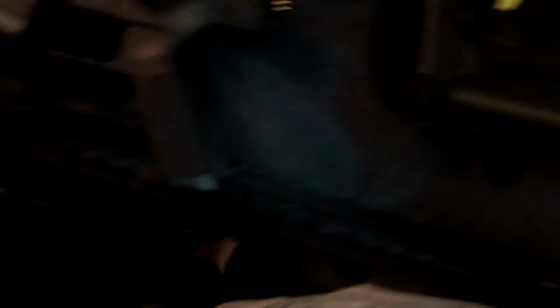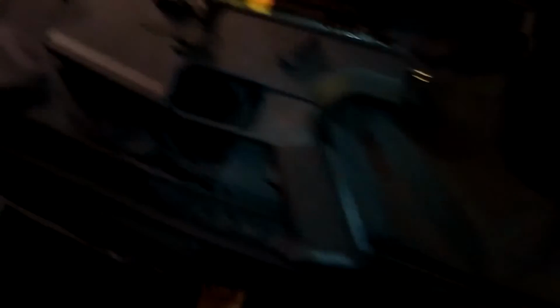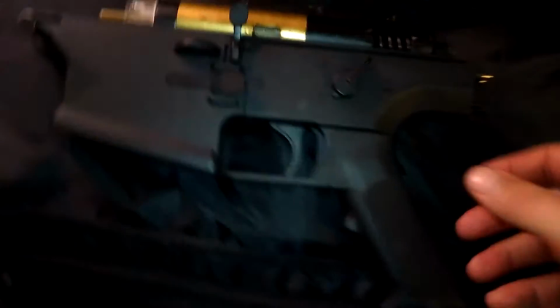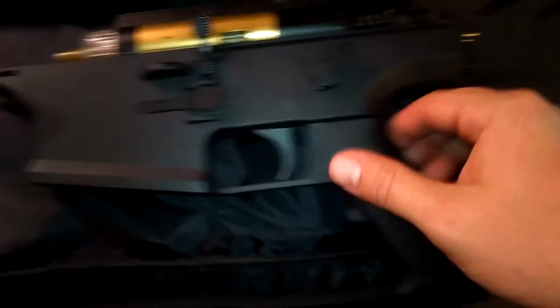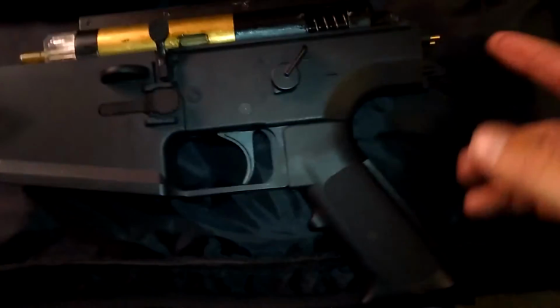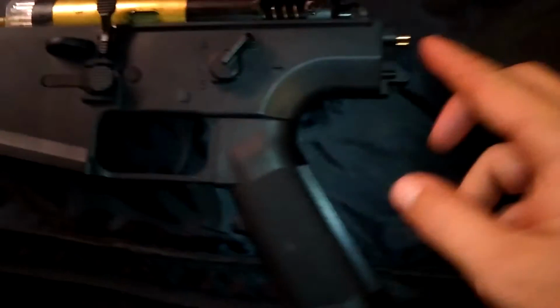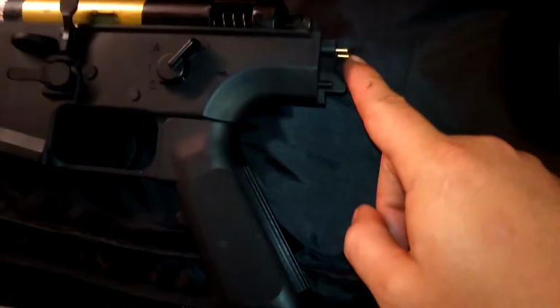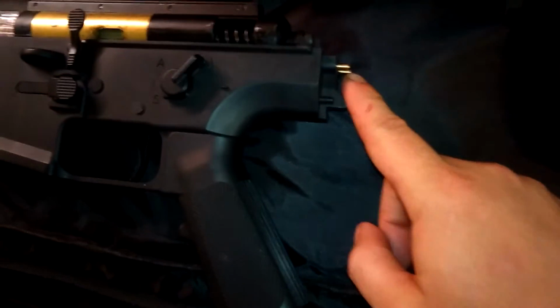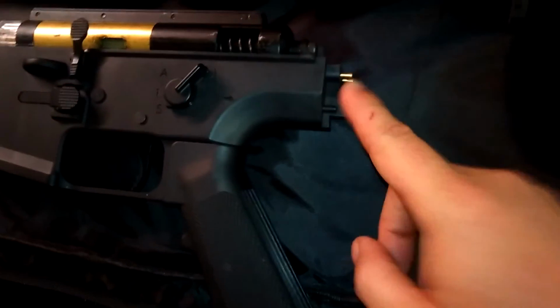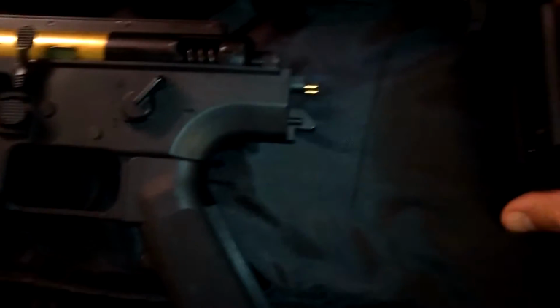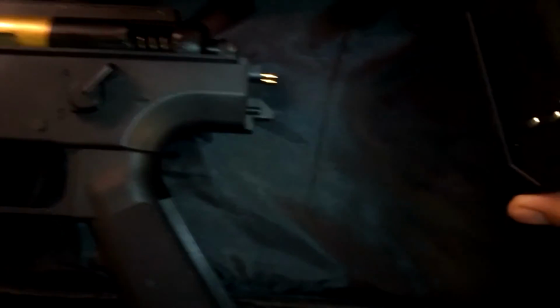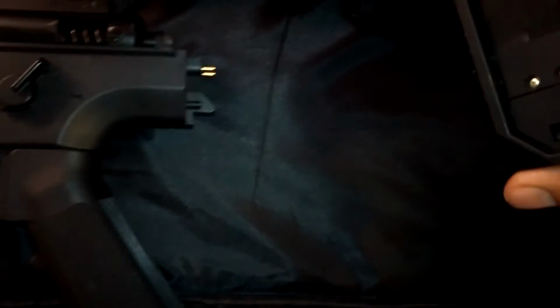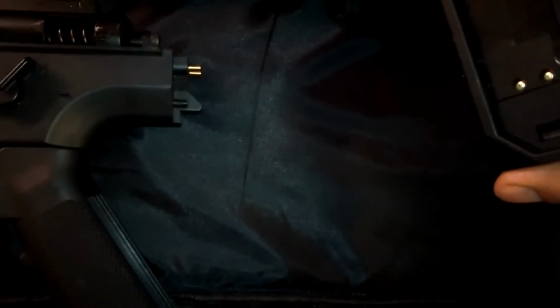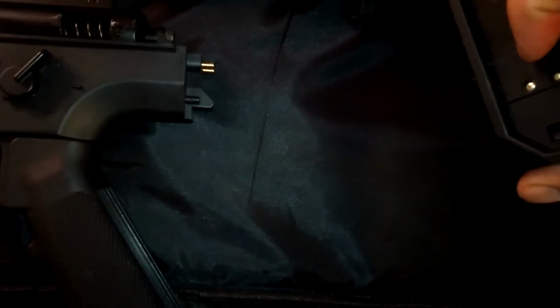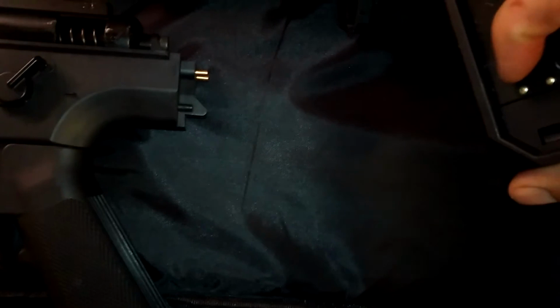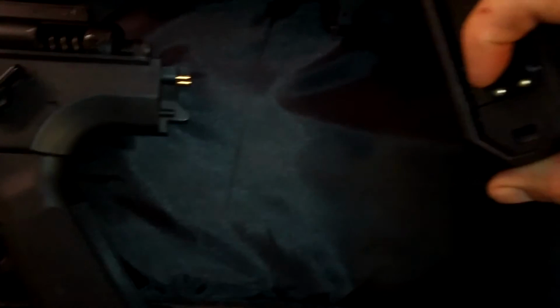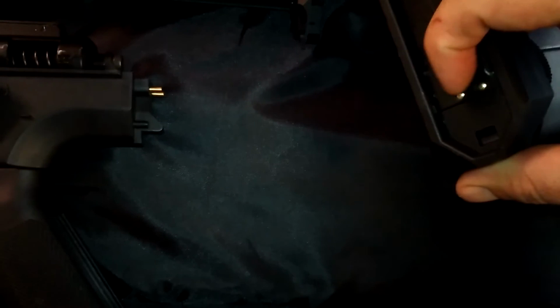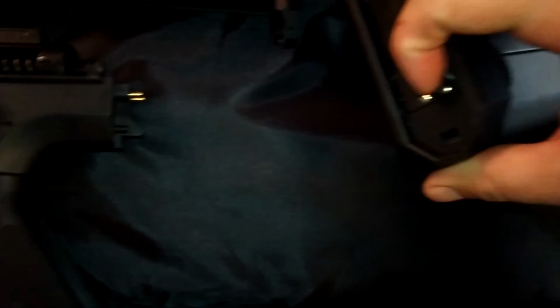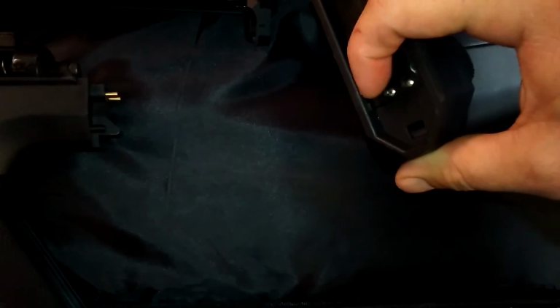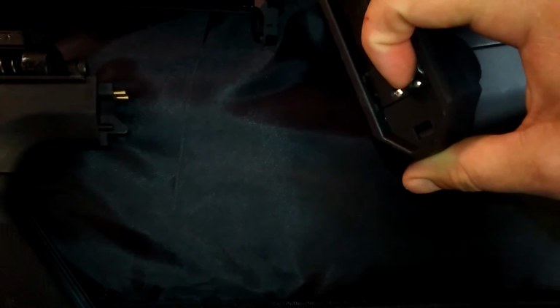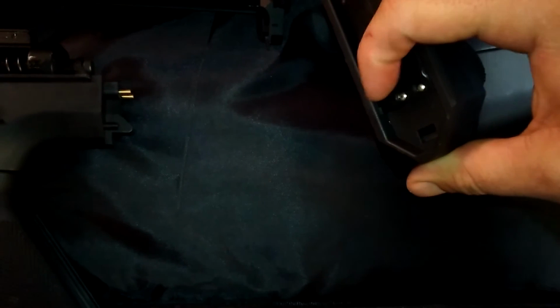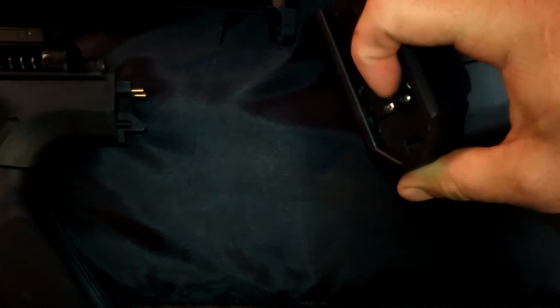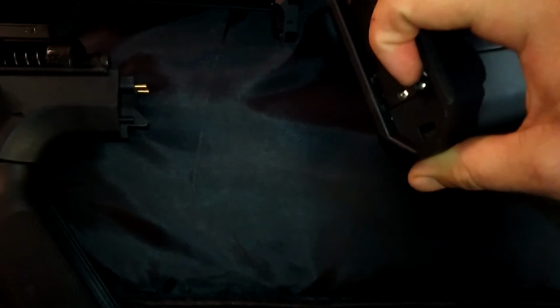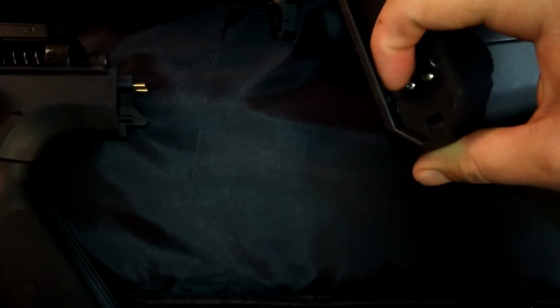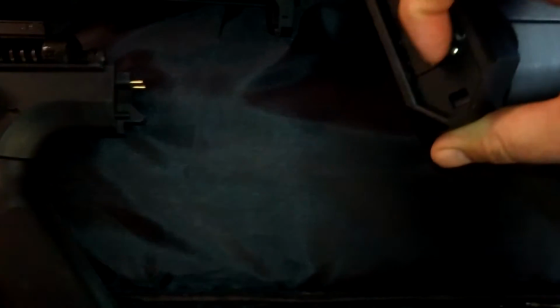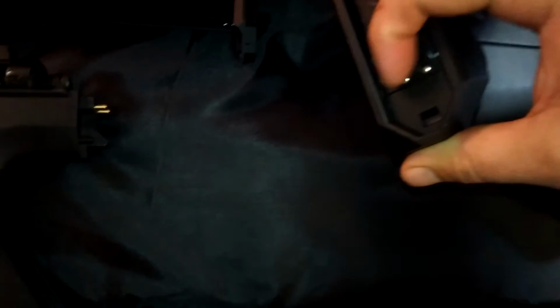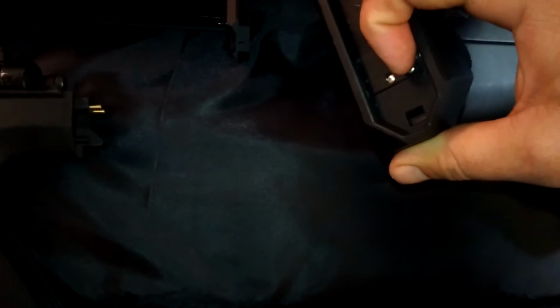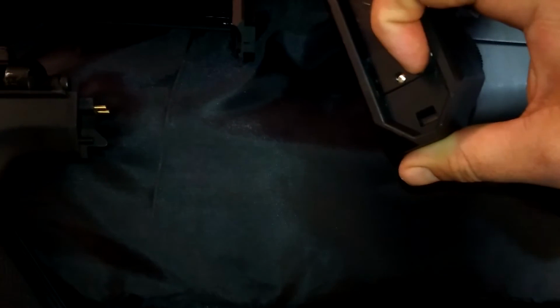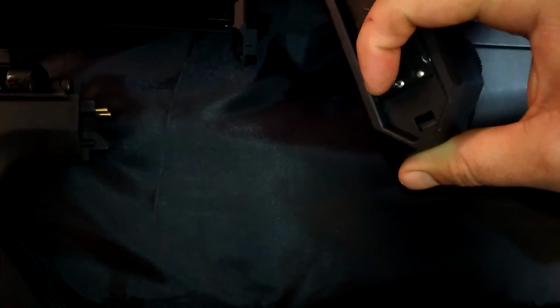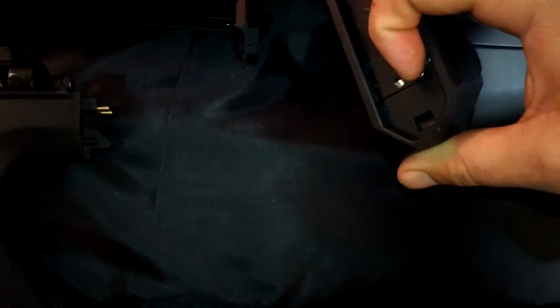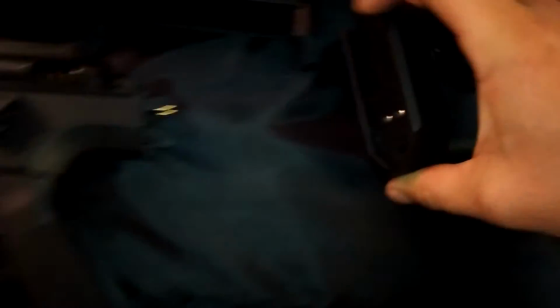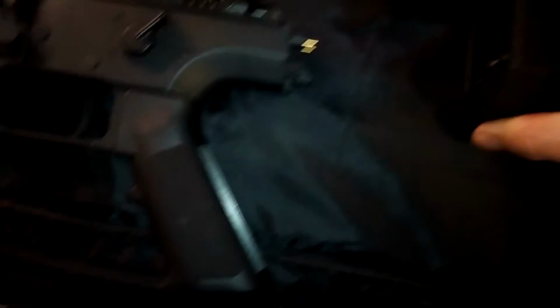These two contact points on the back of the buttstock are what attach to your gearbox. This is where your battery power is transferred through — it snugs up against it just like that inside your weapon.